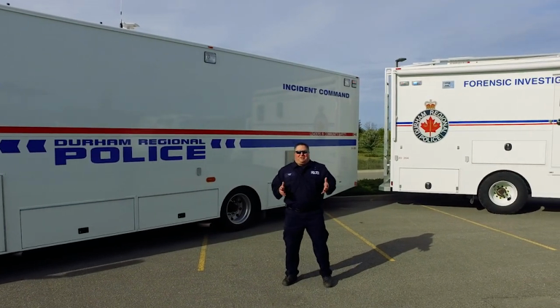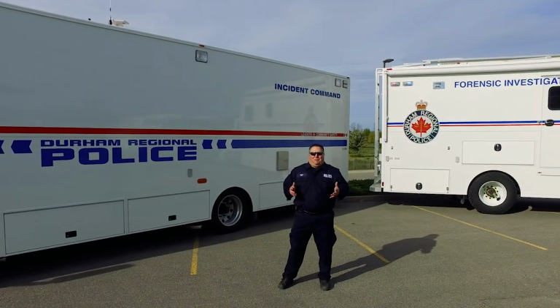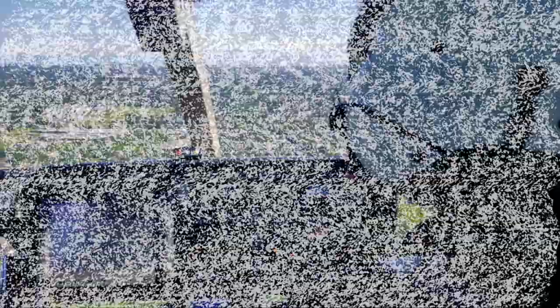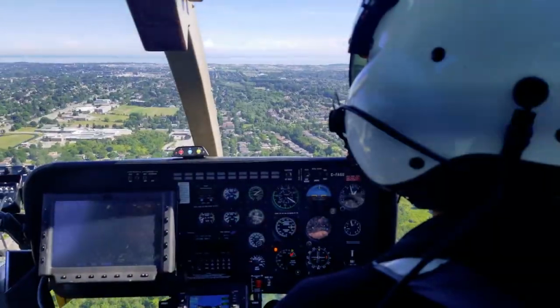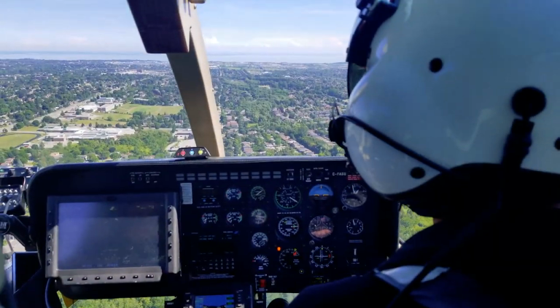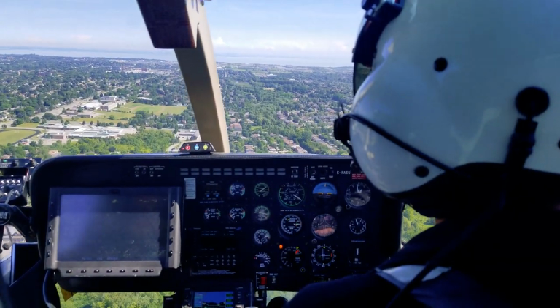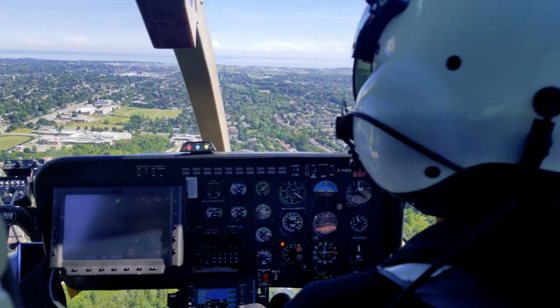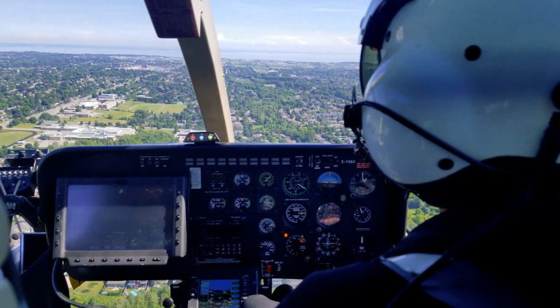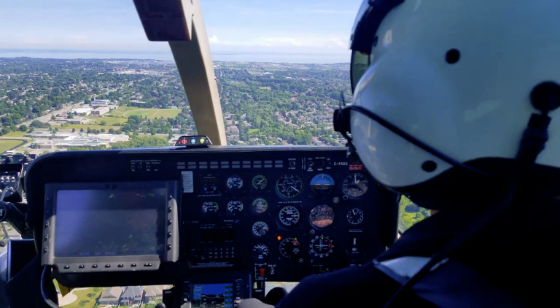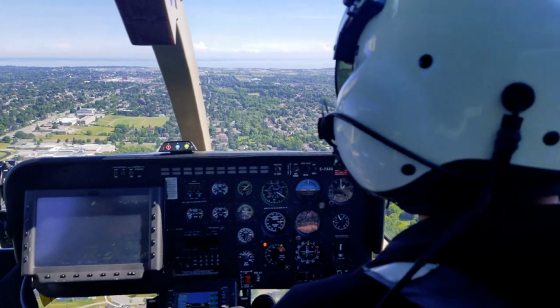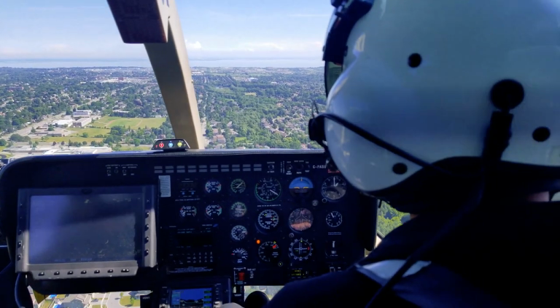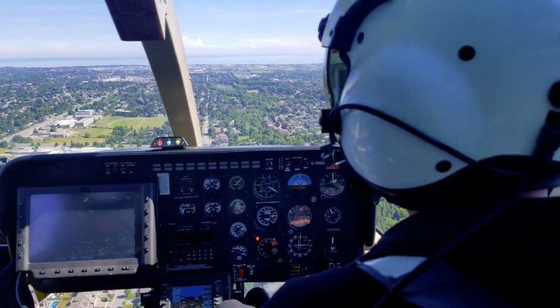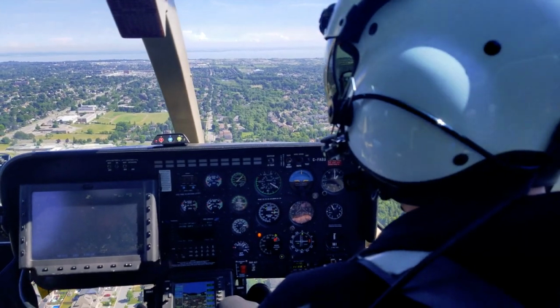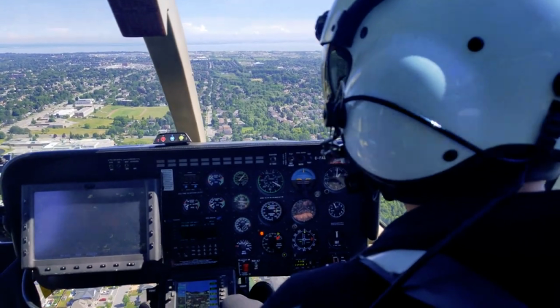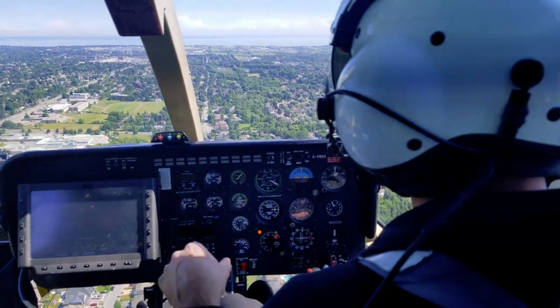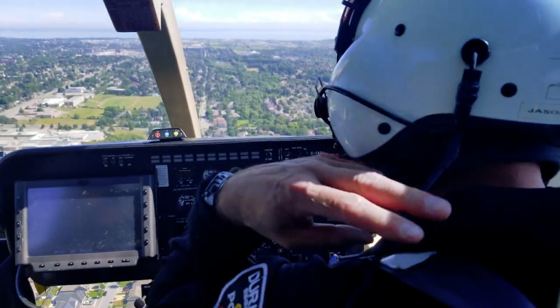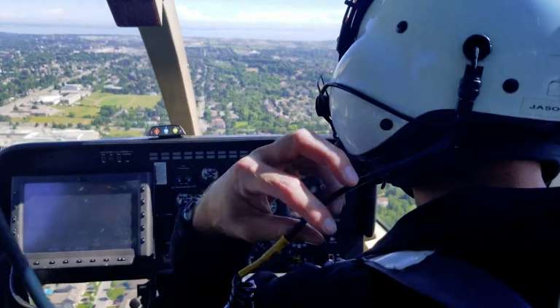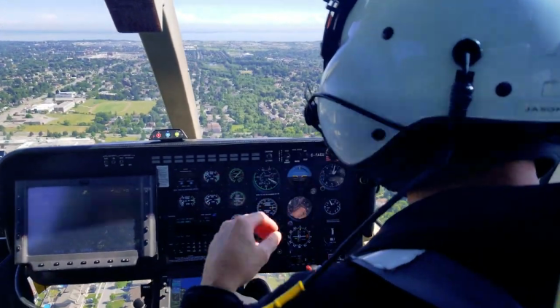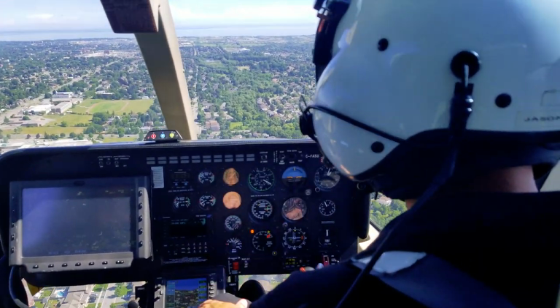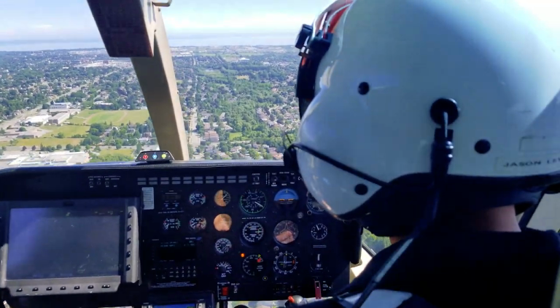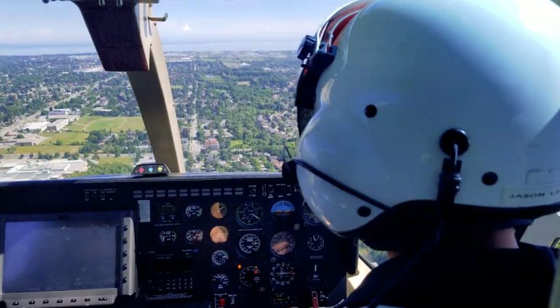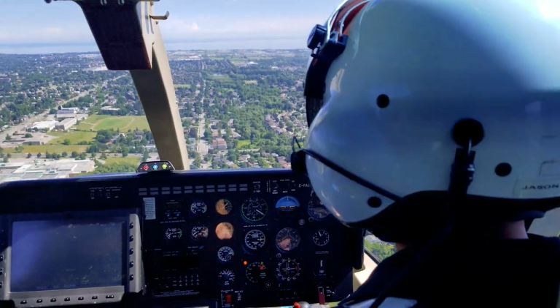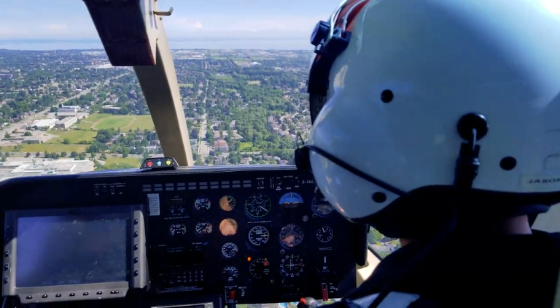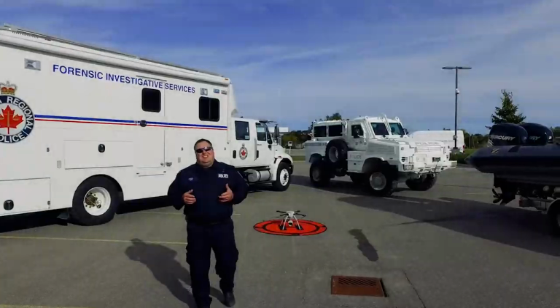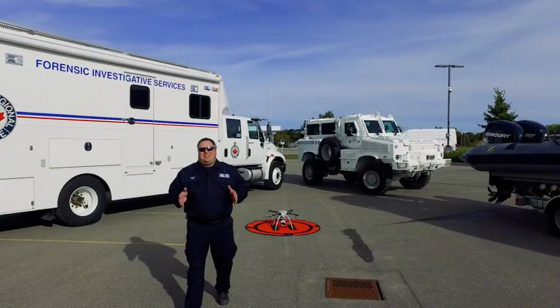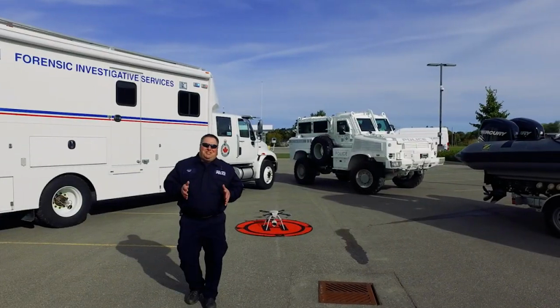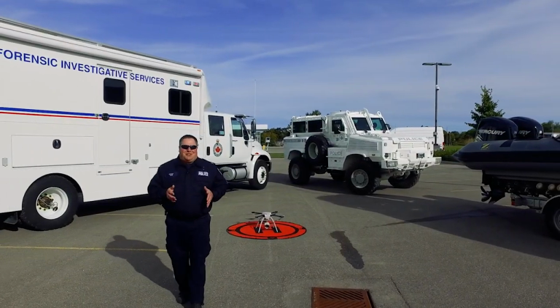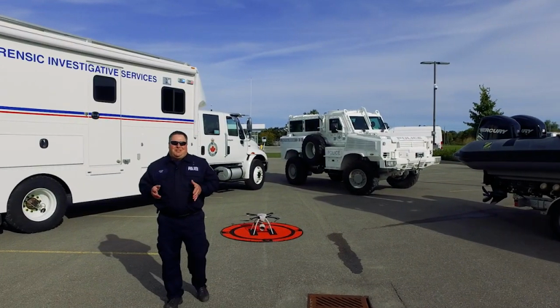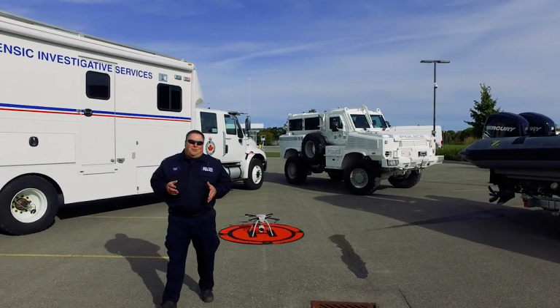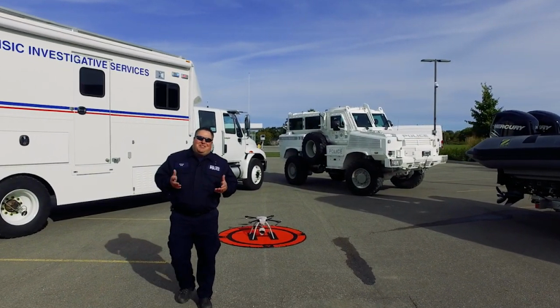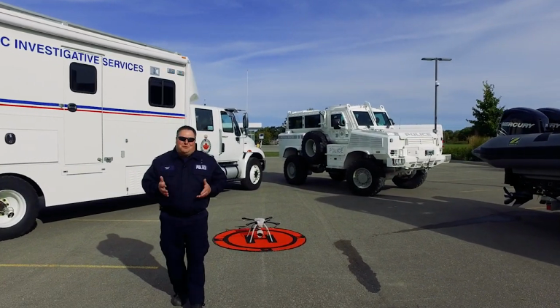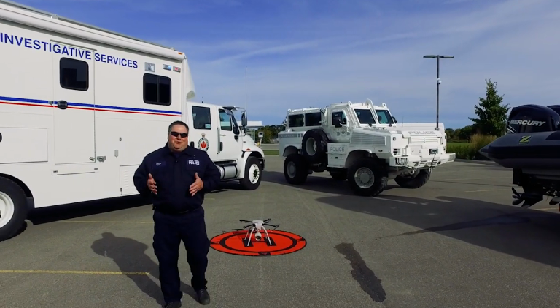When we have to take to the skies in Durham, we have our trusted helicopter, Air One. Air One will fly across the region using video, a camera, forward-looking infrared, and even a bright searchlight to light up the night sky.